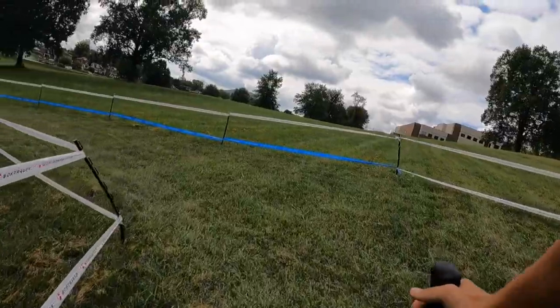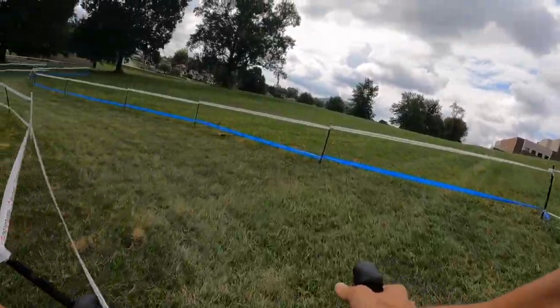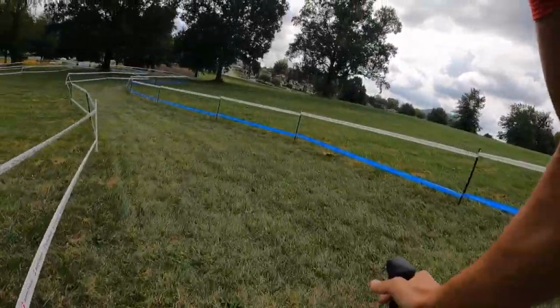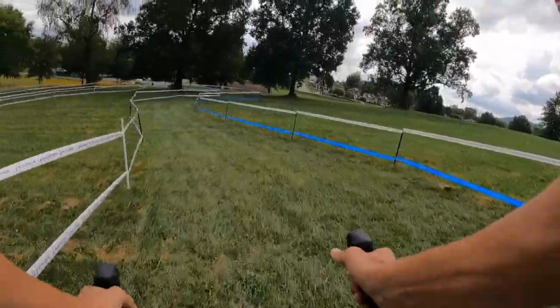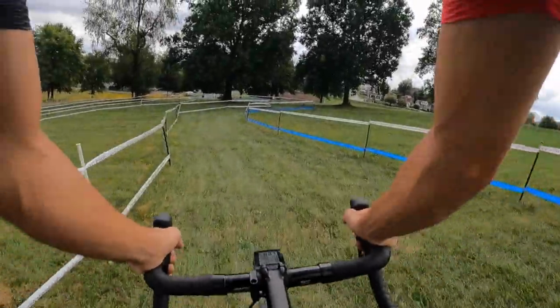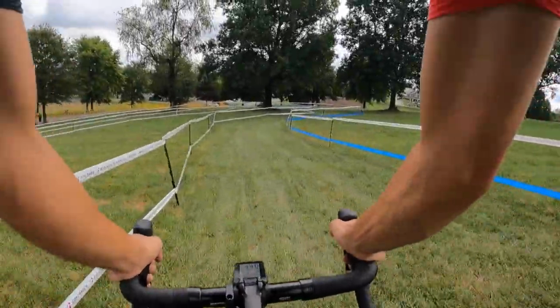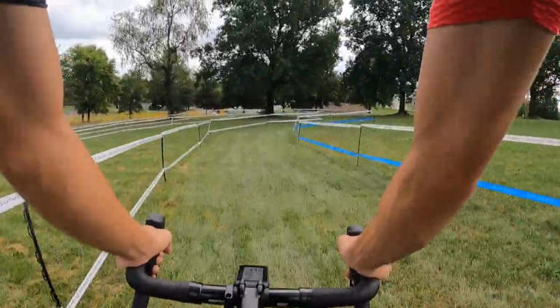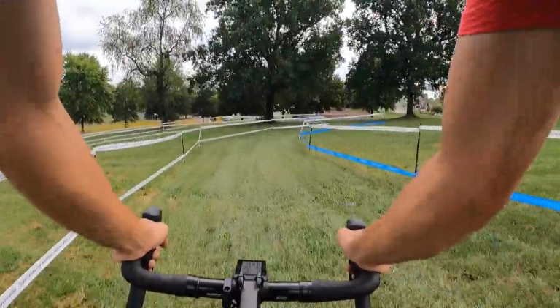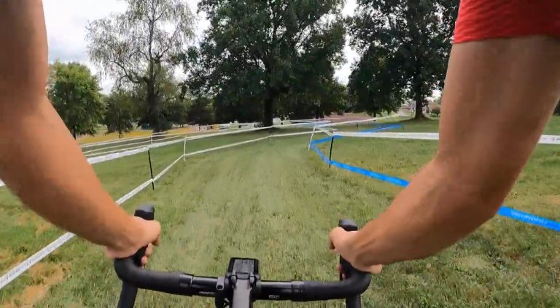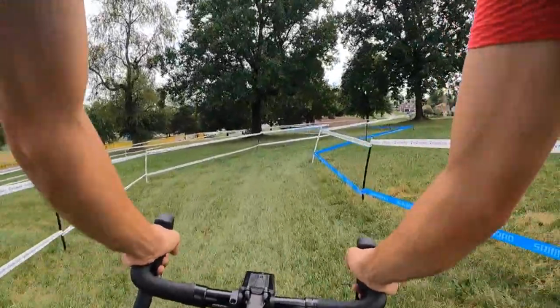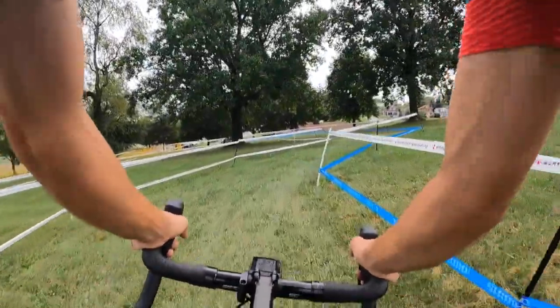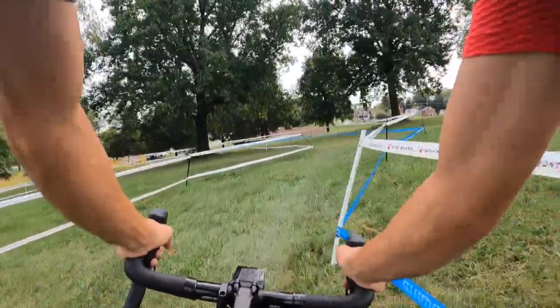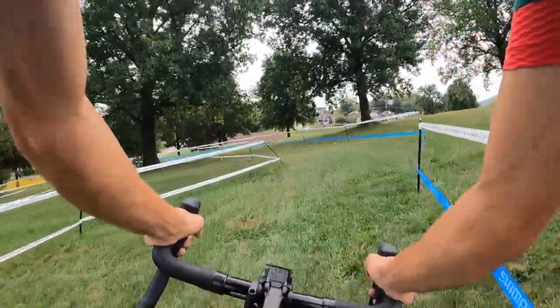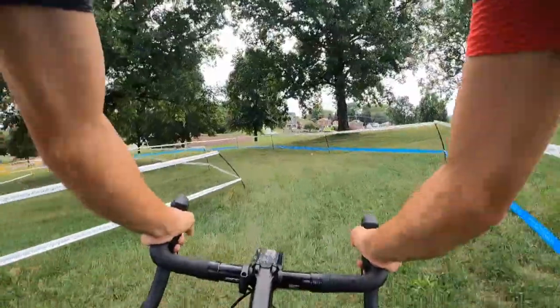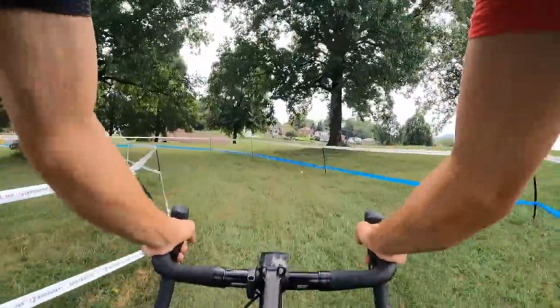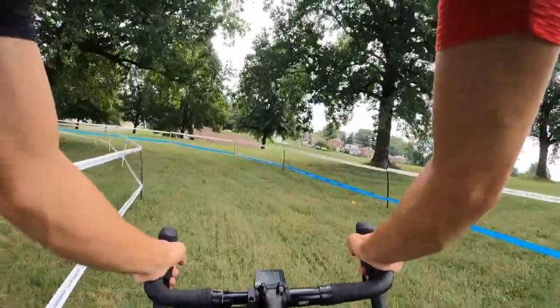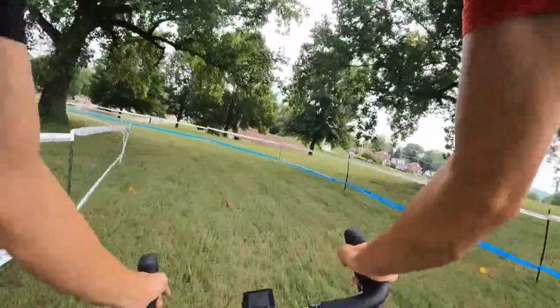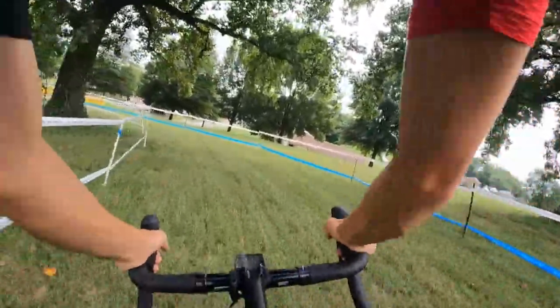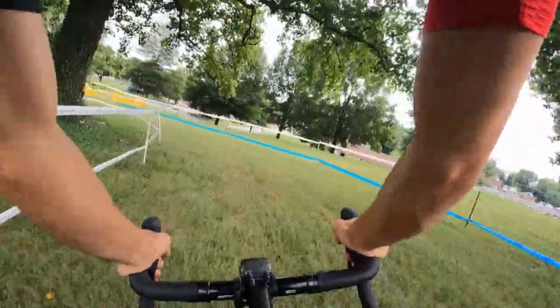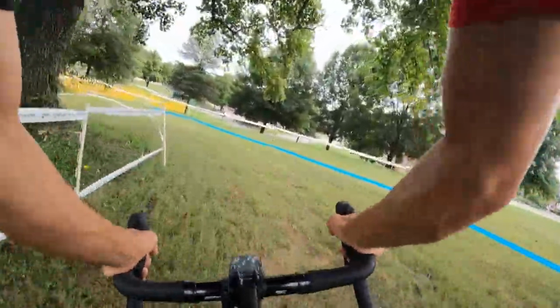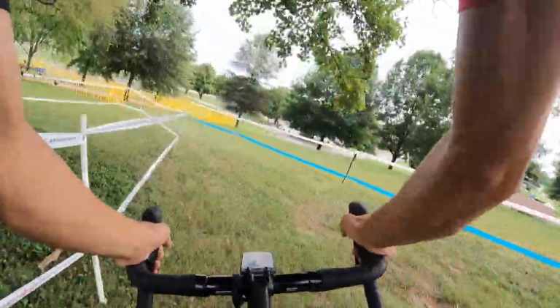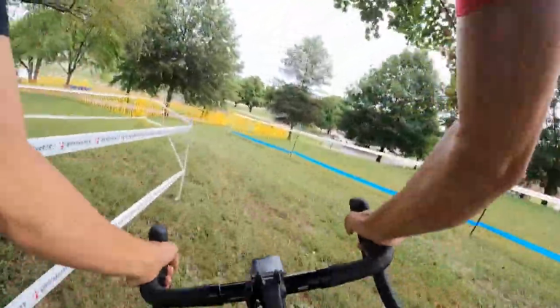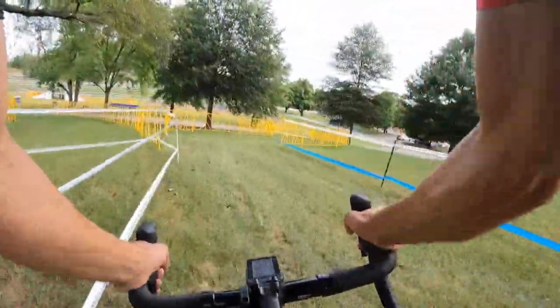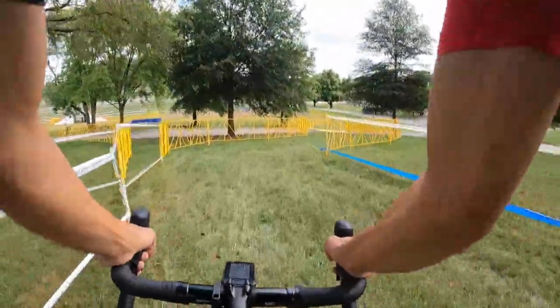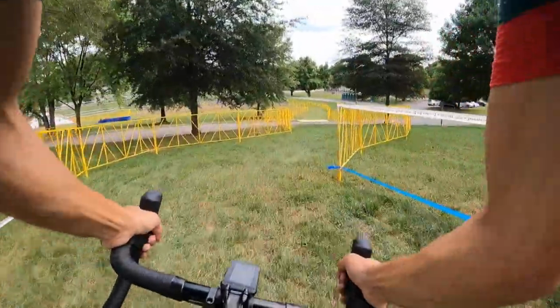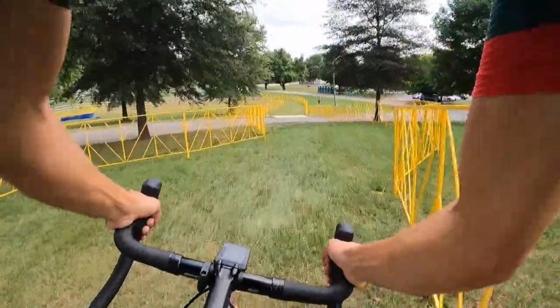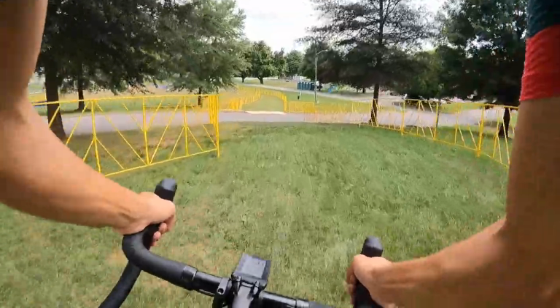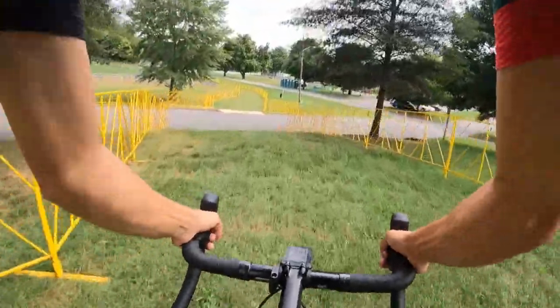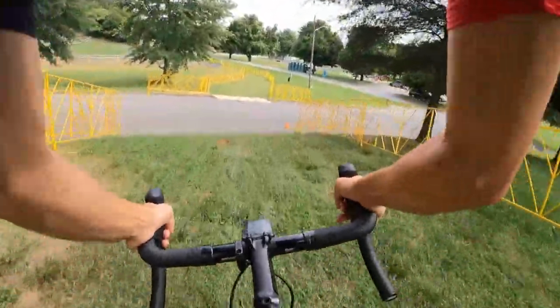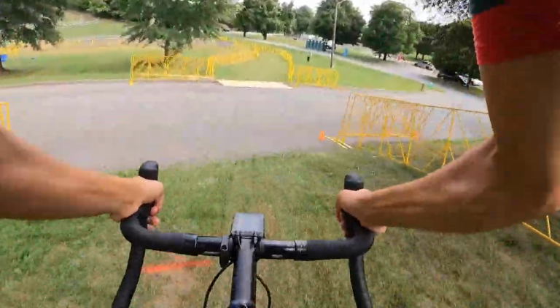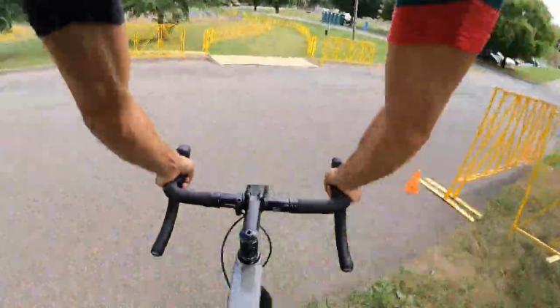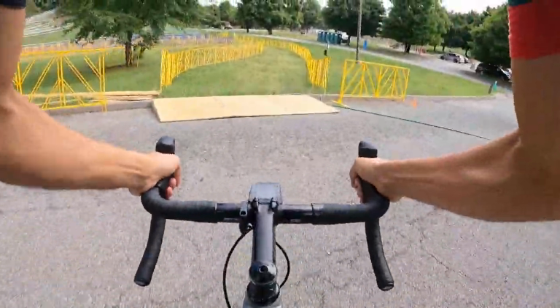We just came off the start-finish straight into the holeshot, and already there's some added elevation to thin things out here. While the course doesn't seem all that challenging, the heat for the weekend will certainly take a toll on the riders.